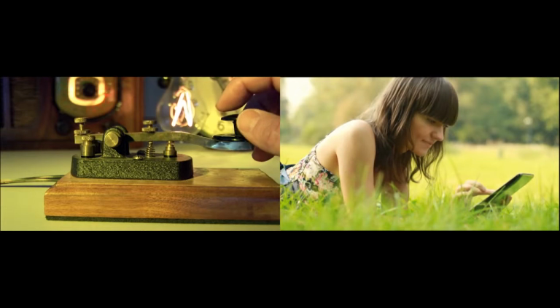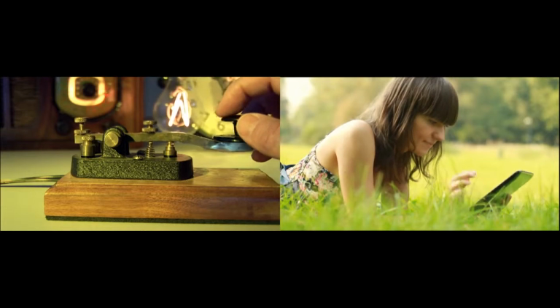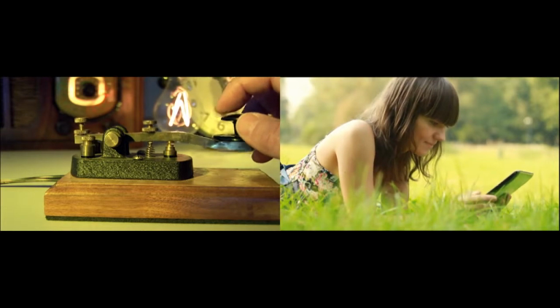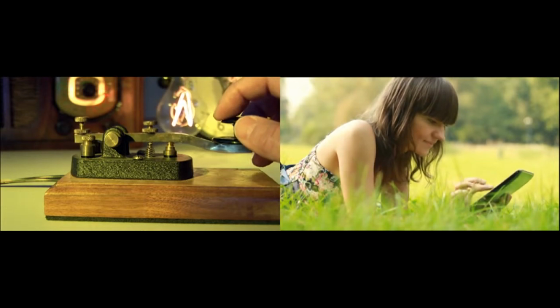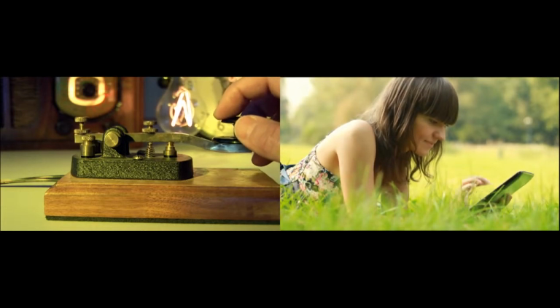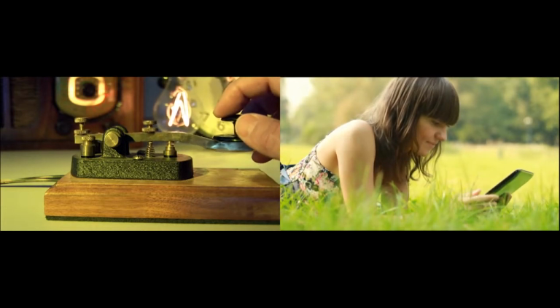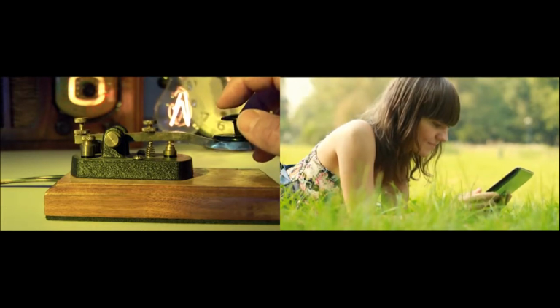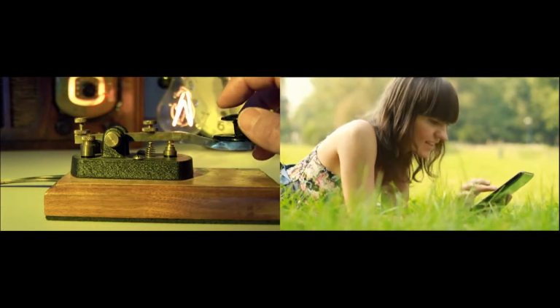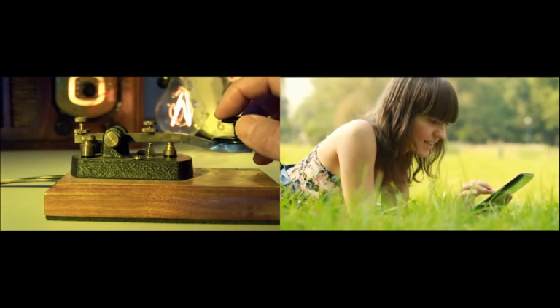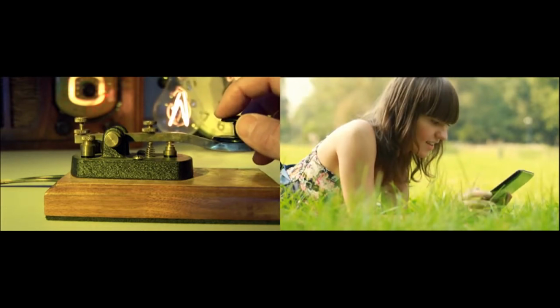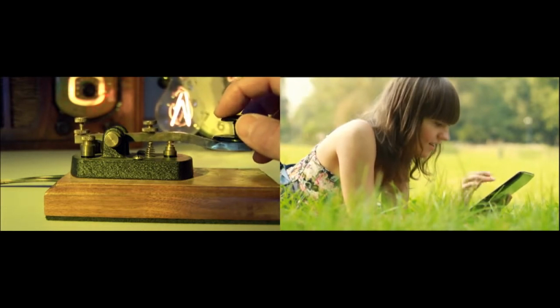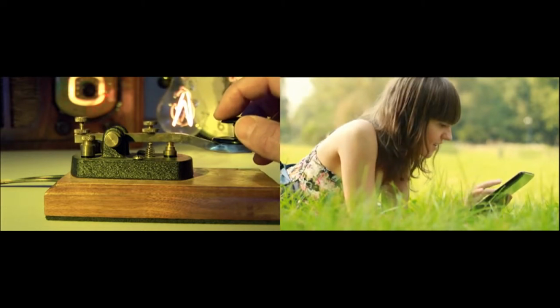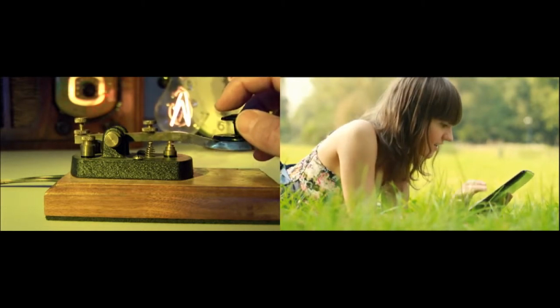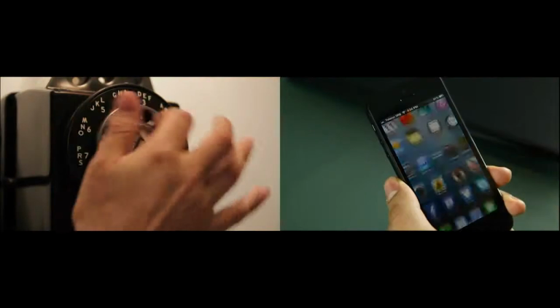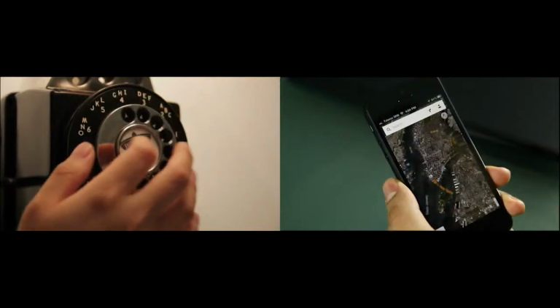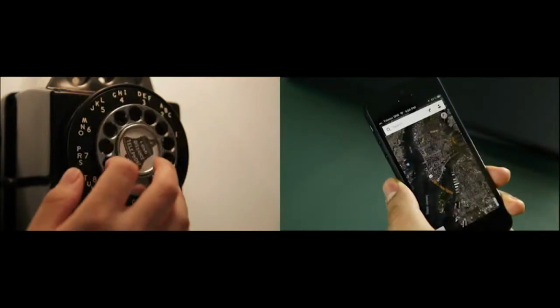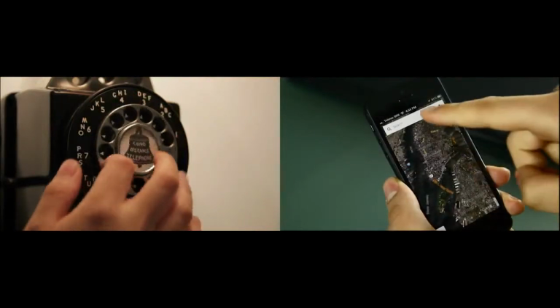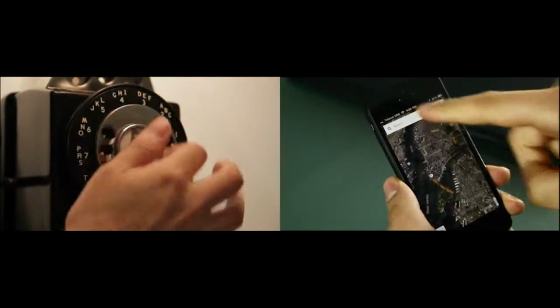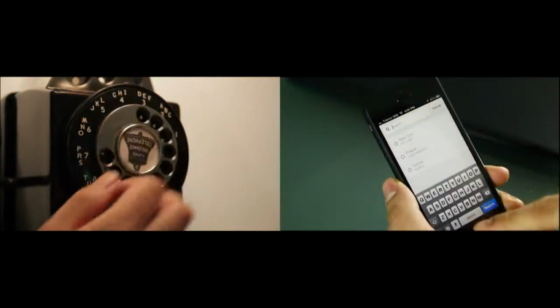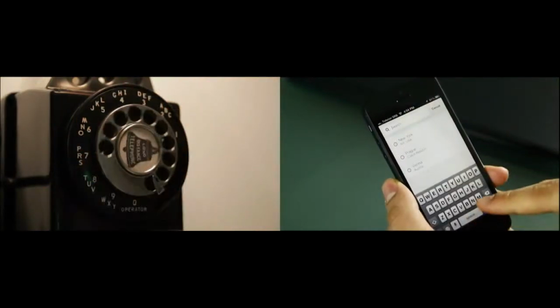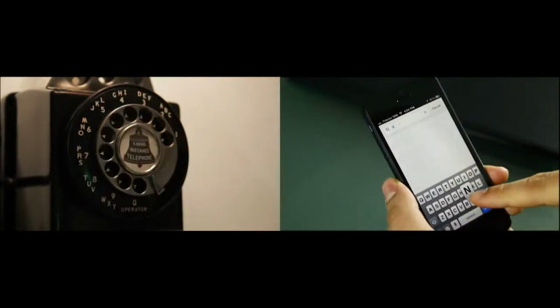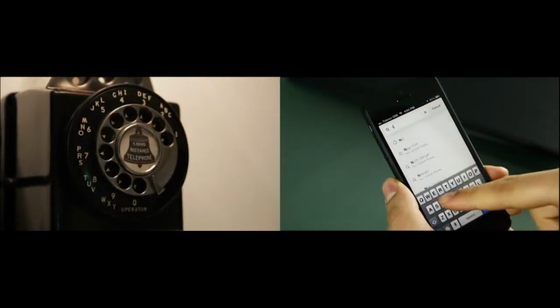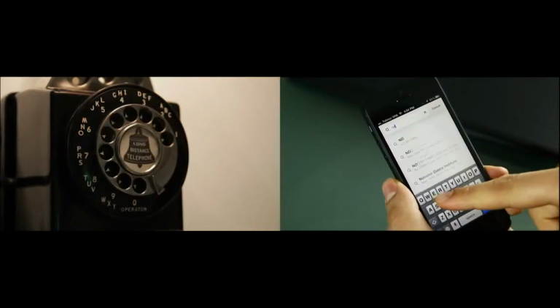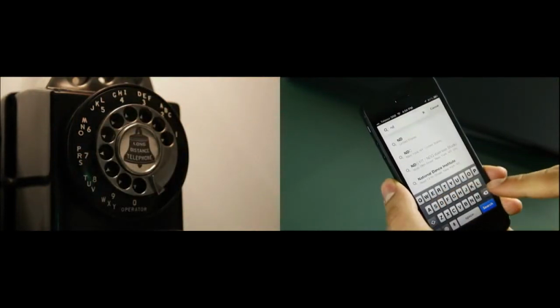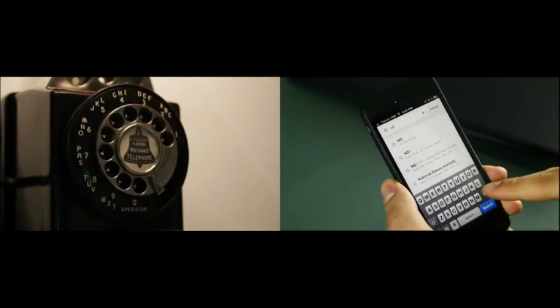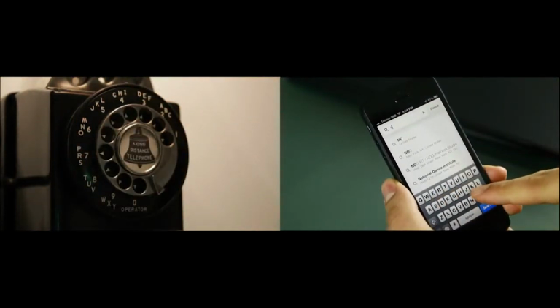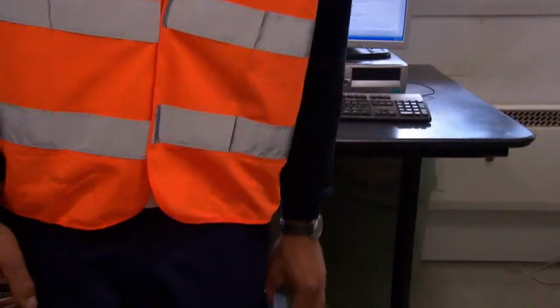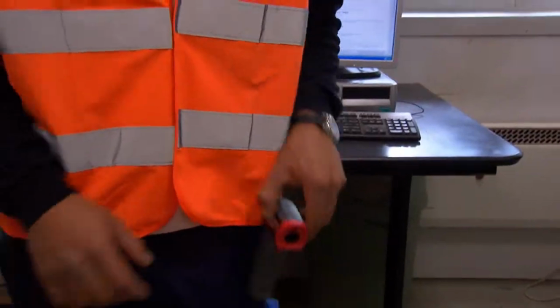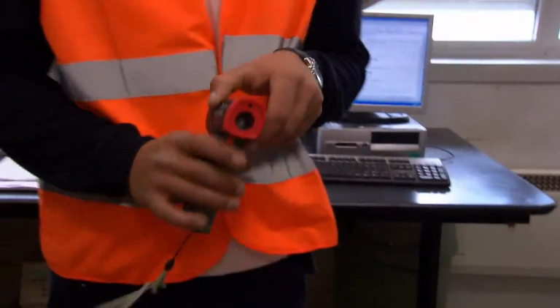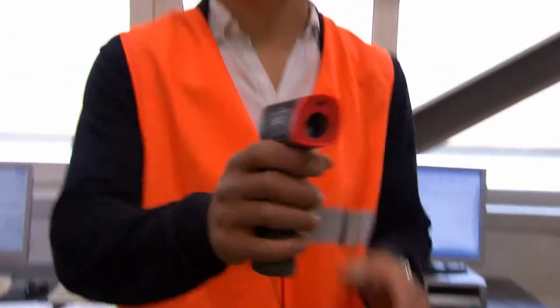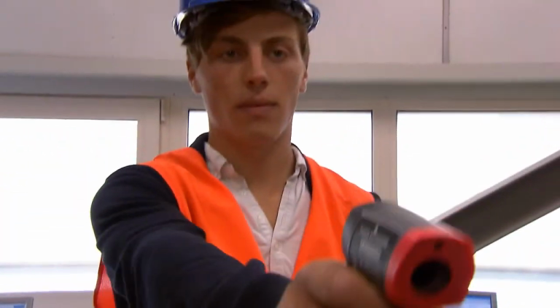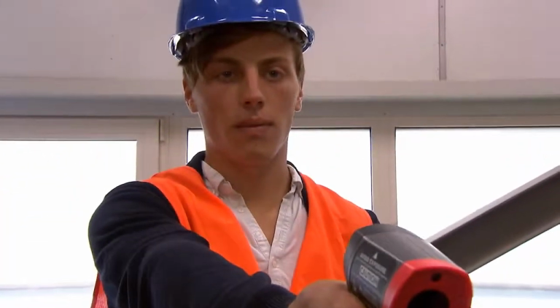Technology is evolving rapidly. What was considered to be high-tech yesterday is old-fashioned today. The way we communicate with each other has changed drastically, and so has the way we measure temperatures in a non-contact mode.